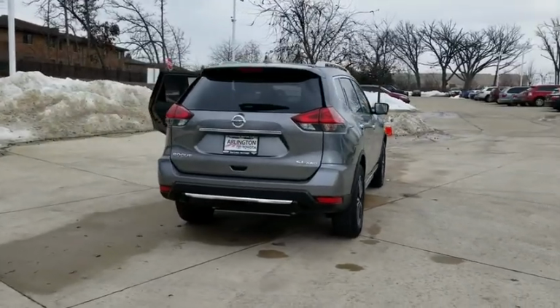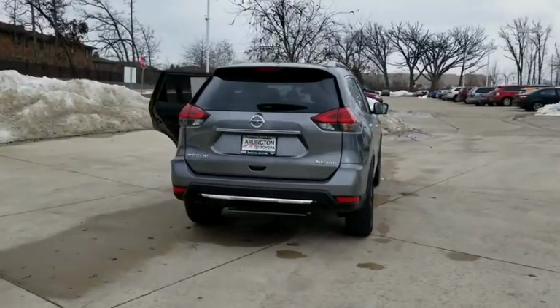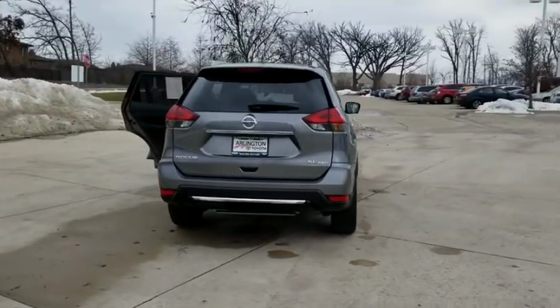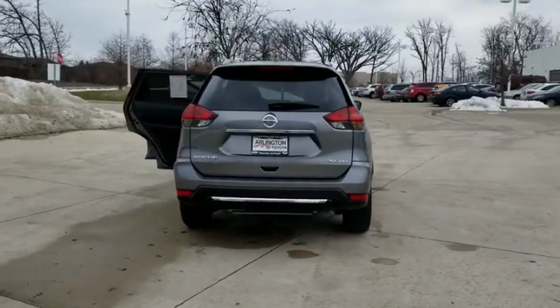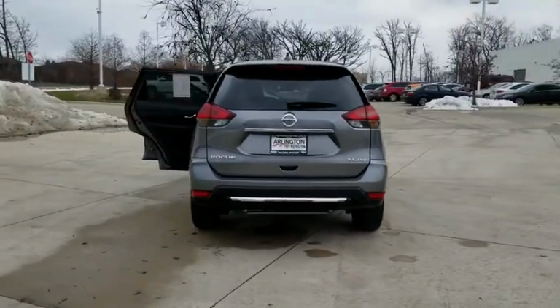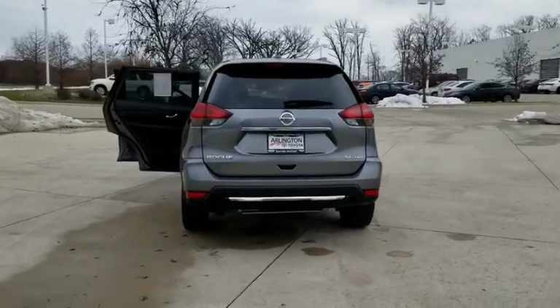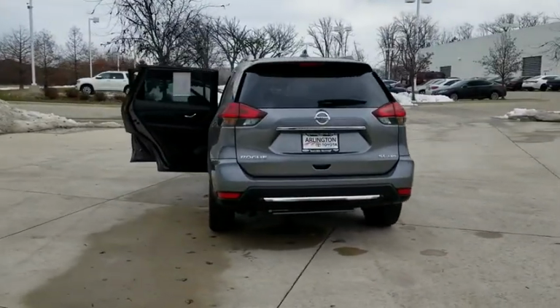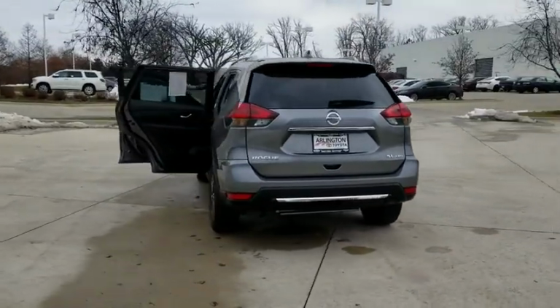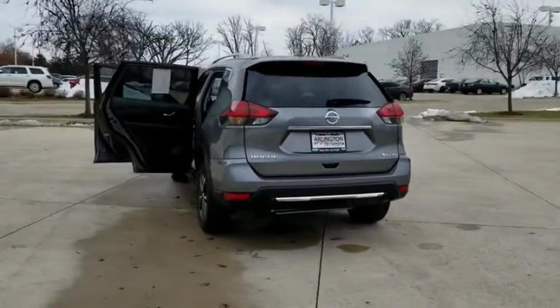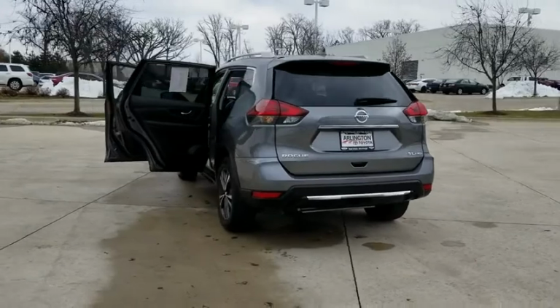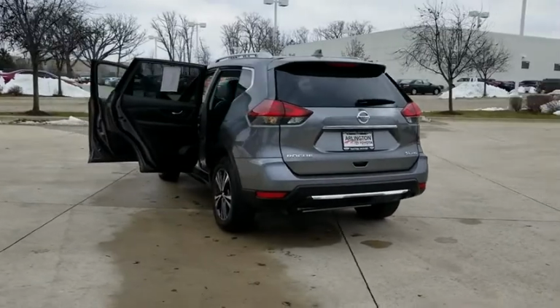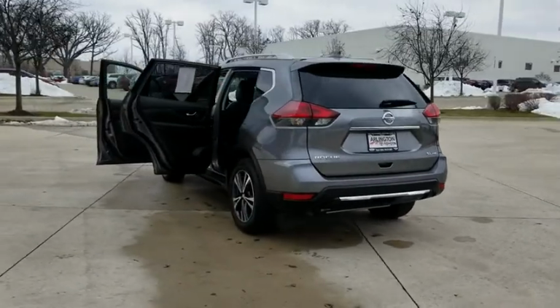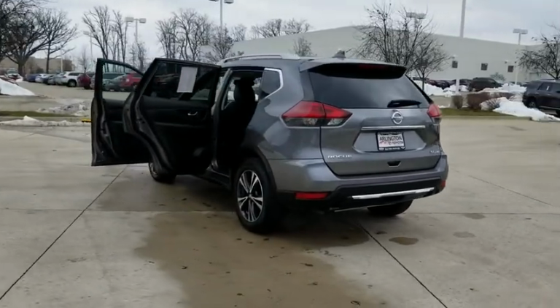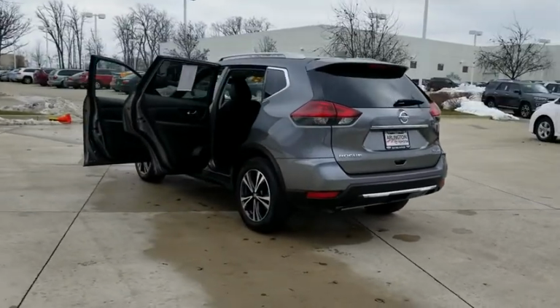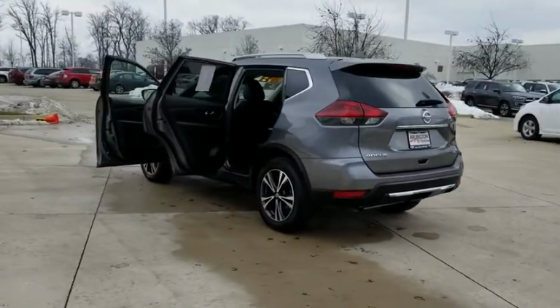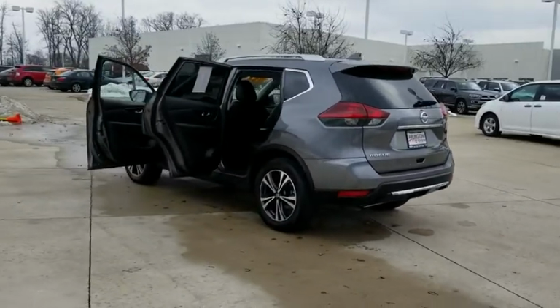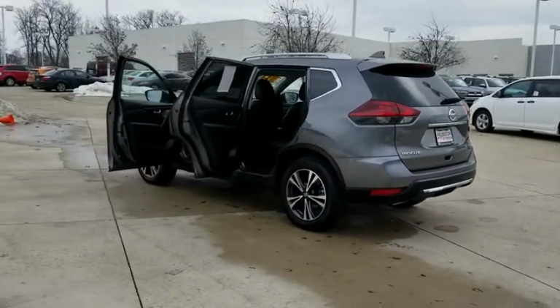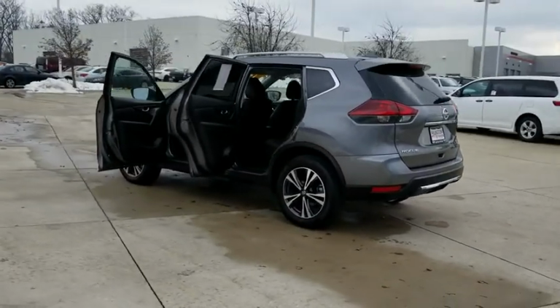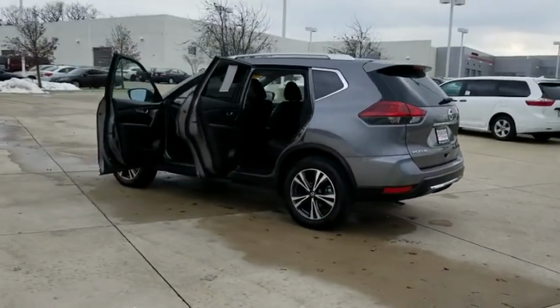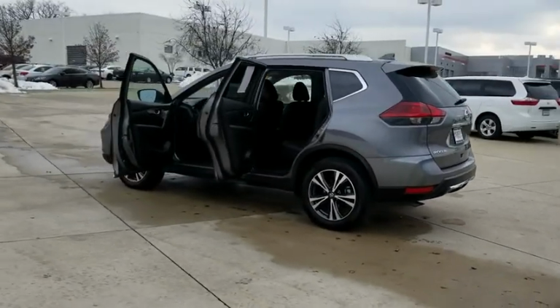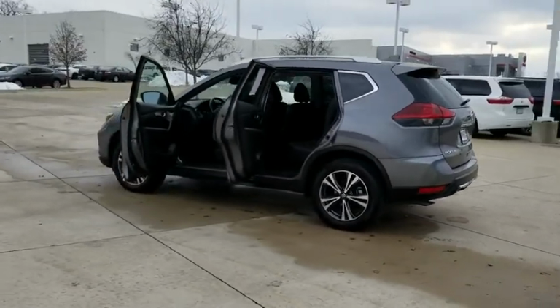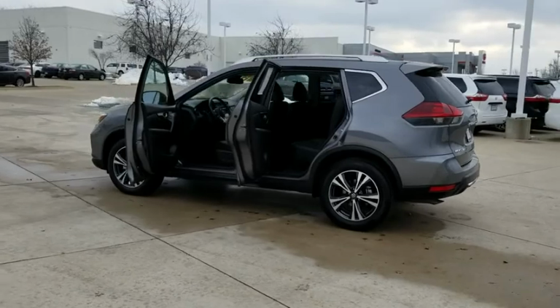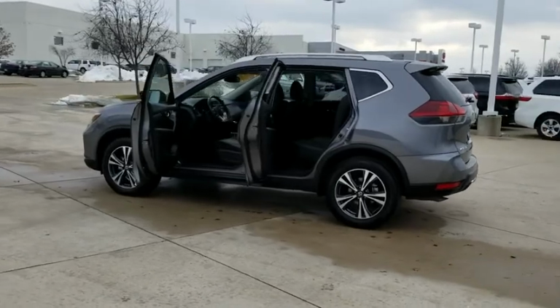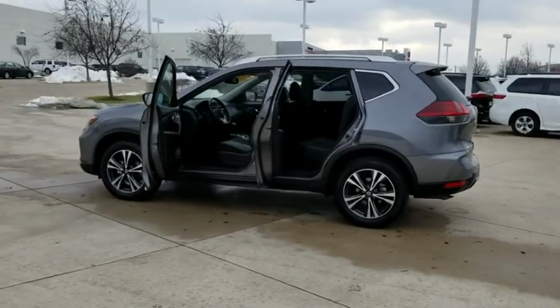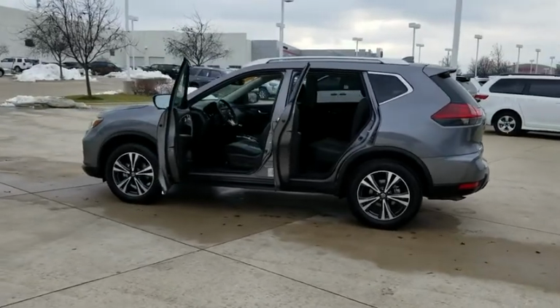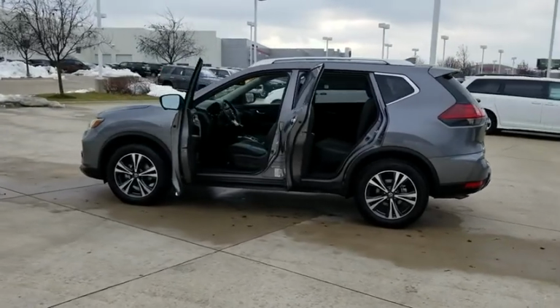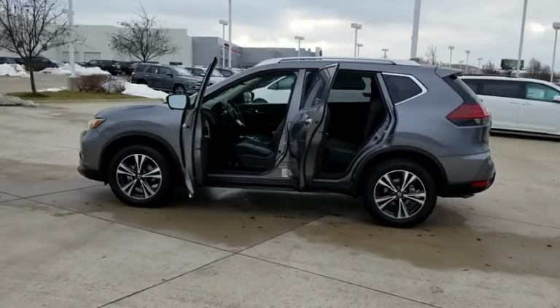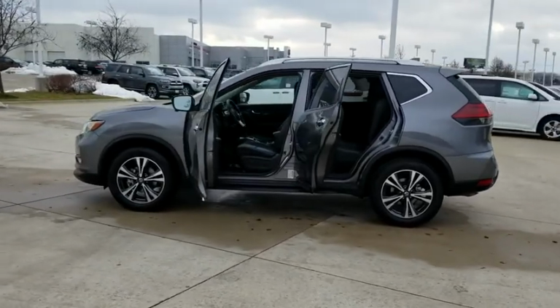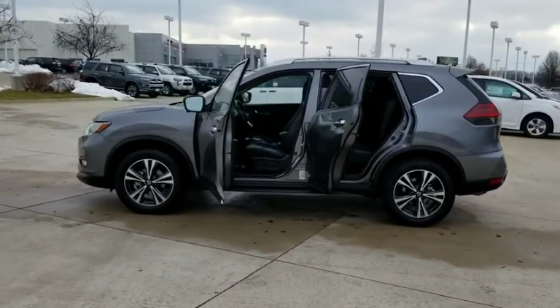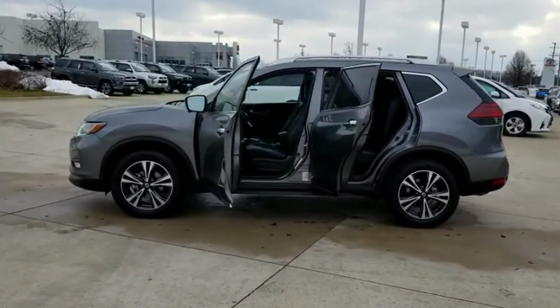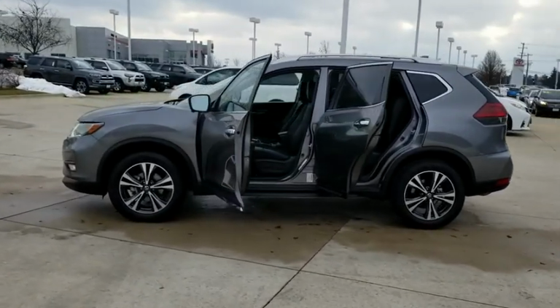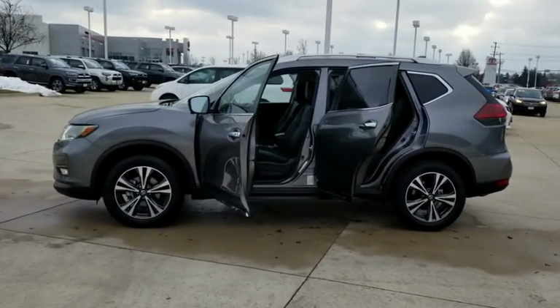This vehicle has less than 25,000 miles. Here are some of this vehicle's great options: backup camera, power liftgate, remote engine start, lane departure warning, navigation system, traction control, stability control.